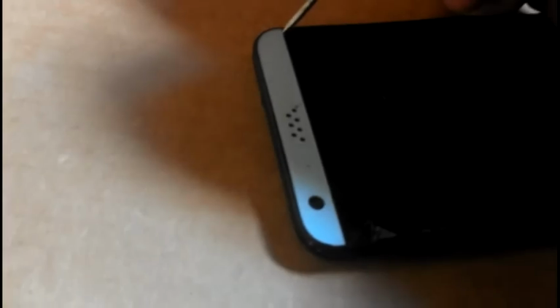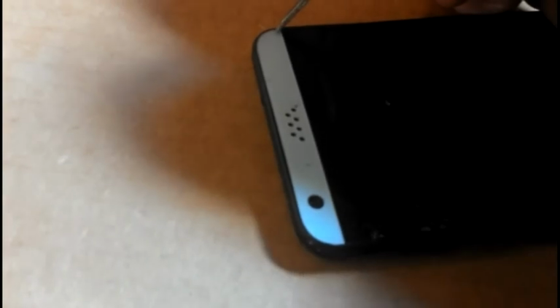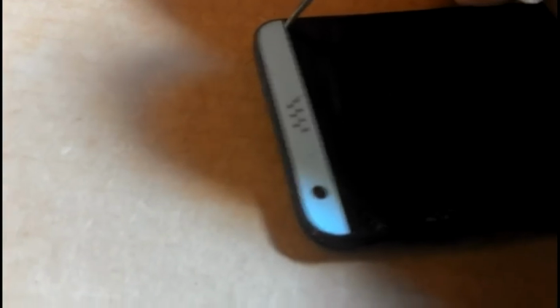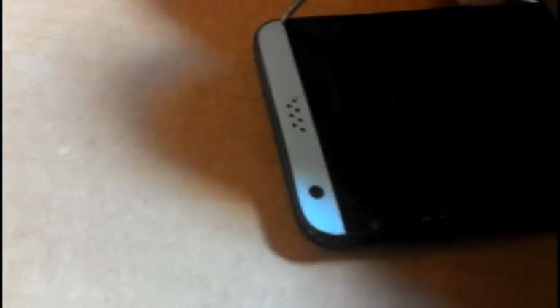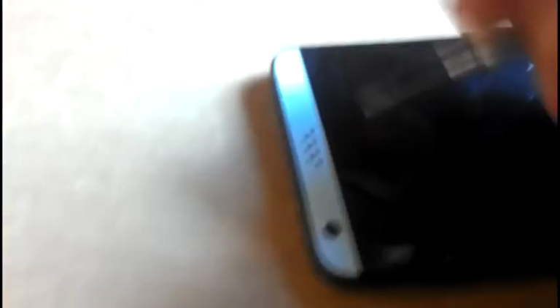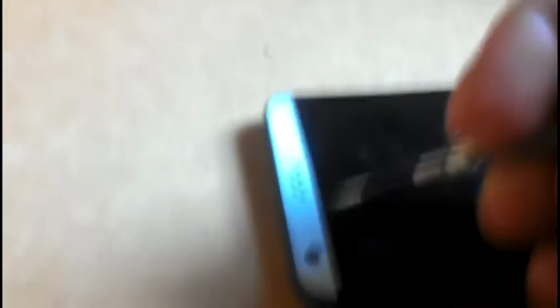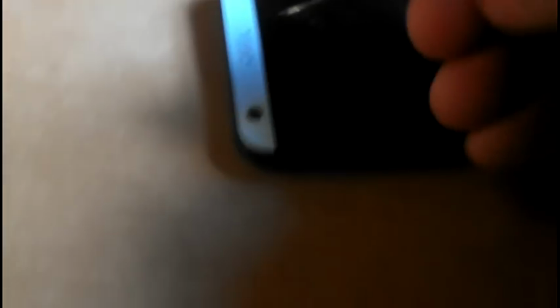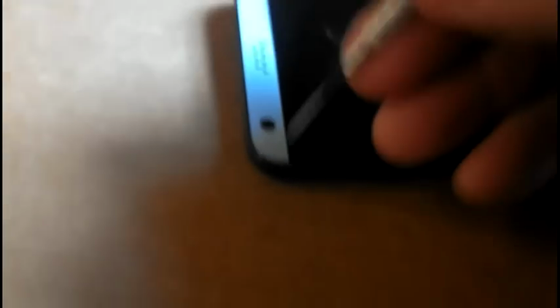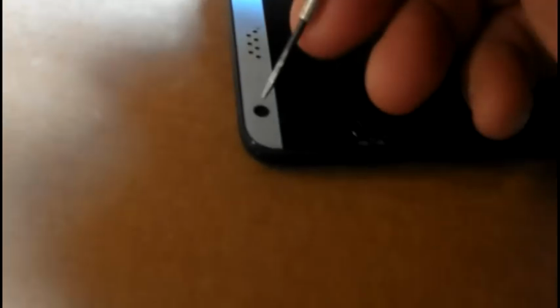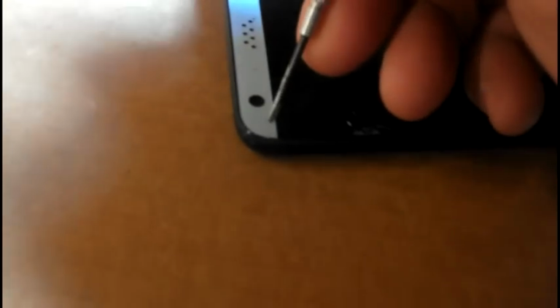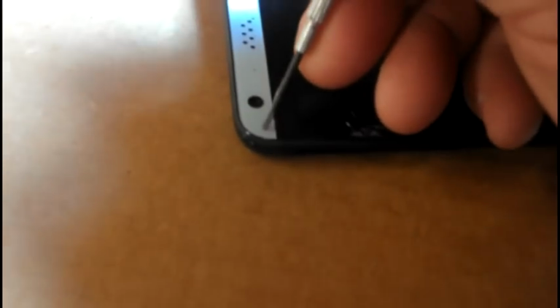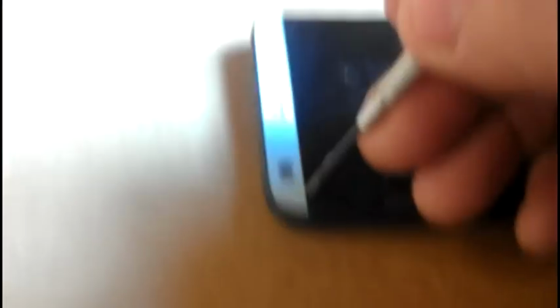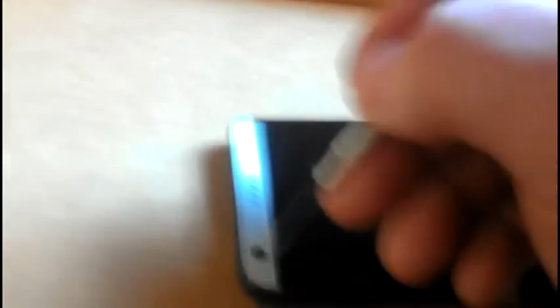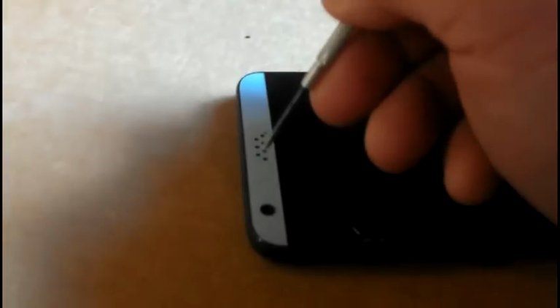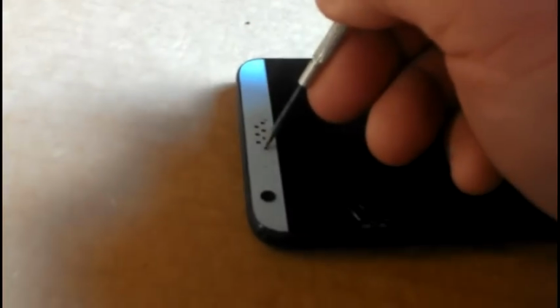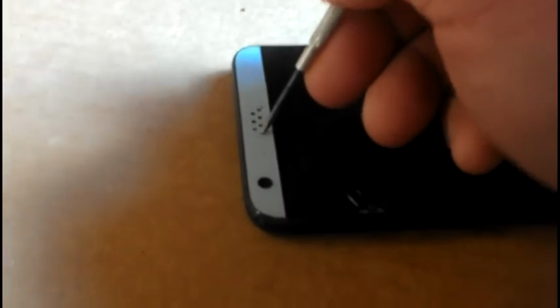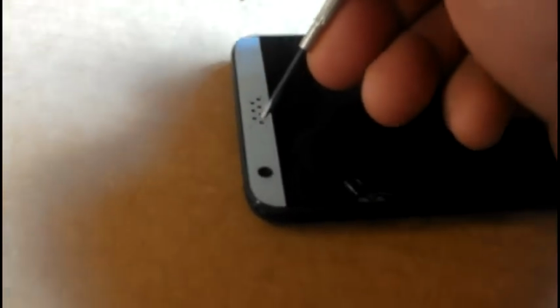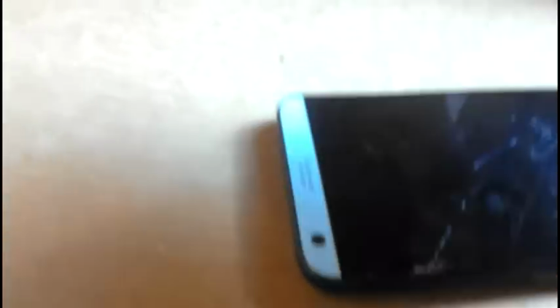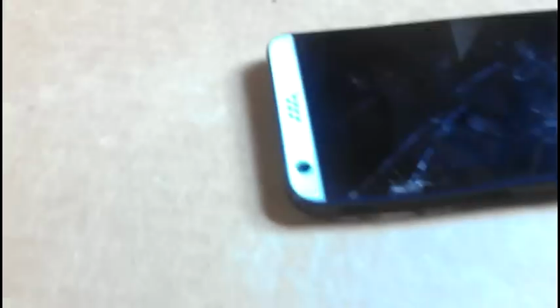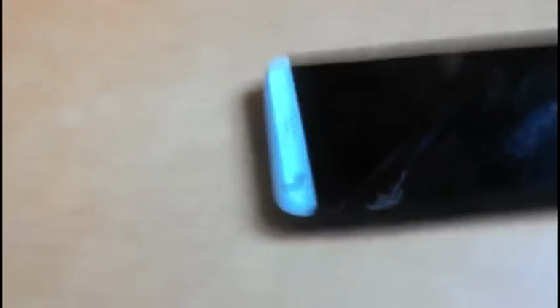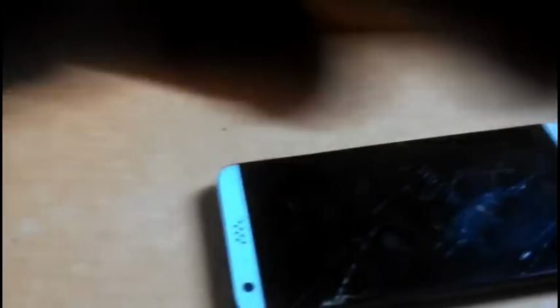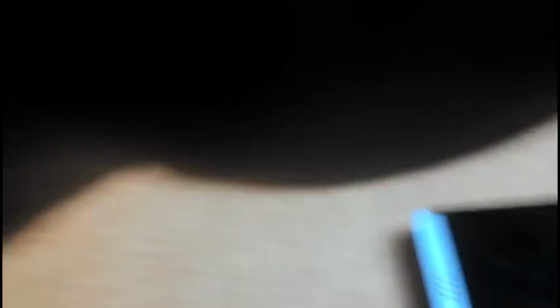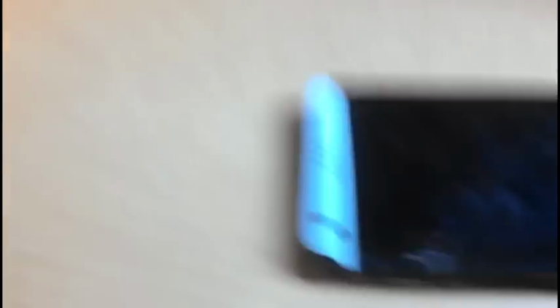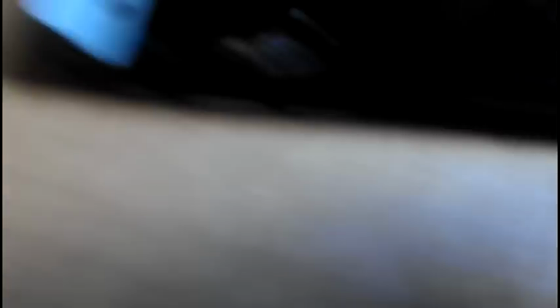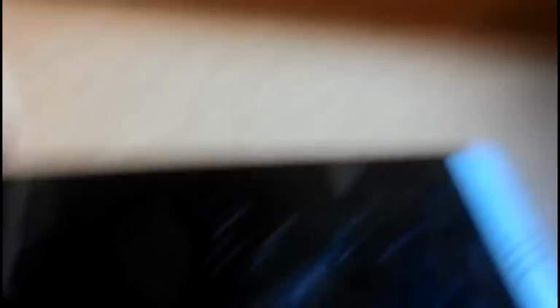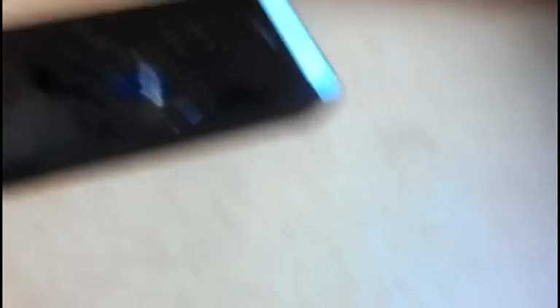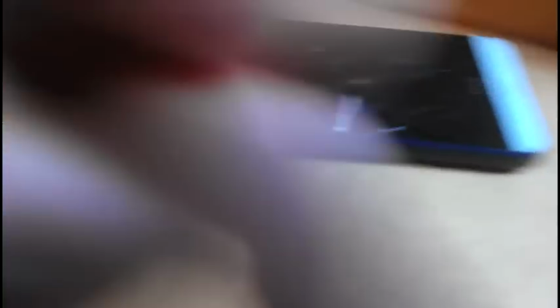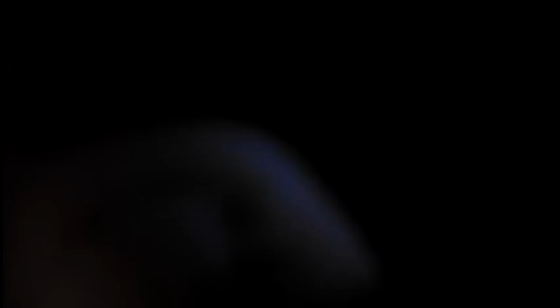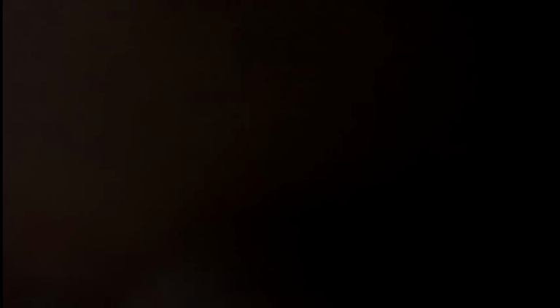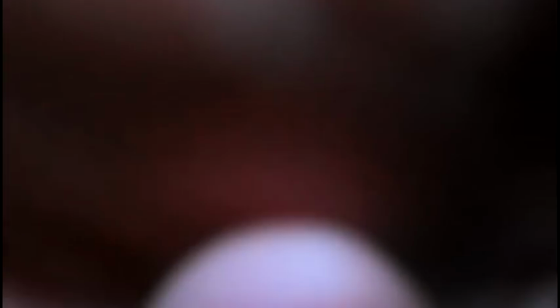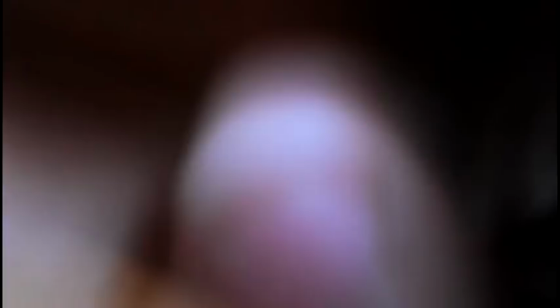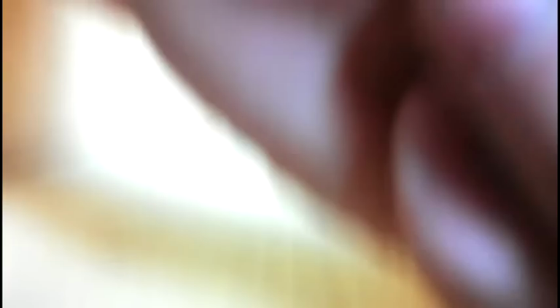I already had this top one off, but I think it reset because I was trying to get this to record. Anyway, let me set this down real quick and I'll see what I can get down here.